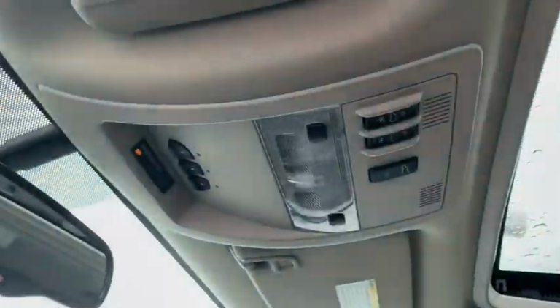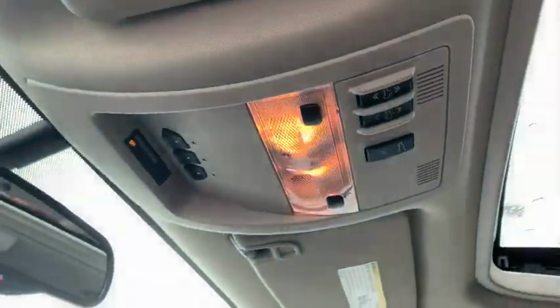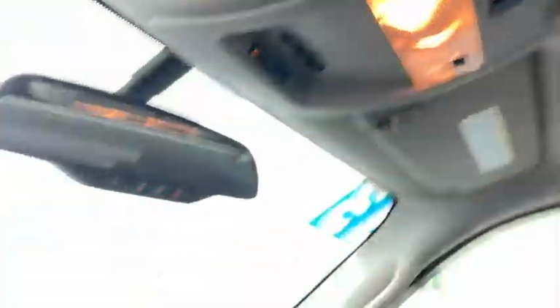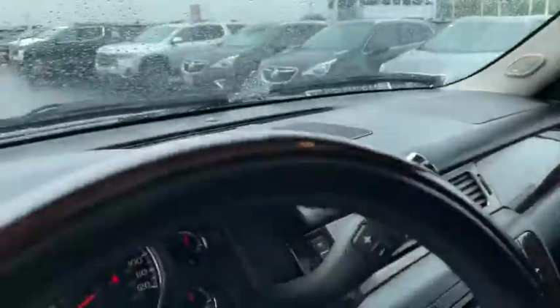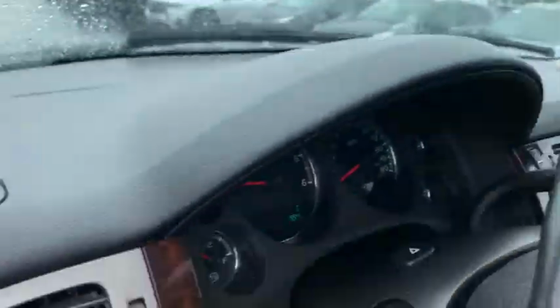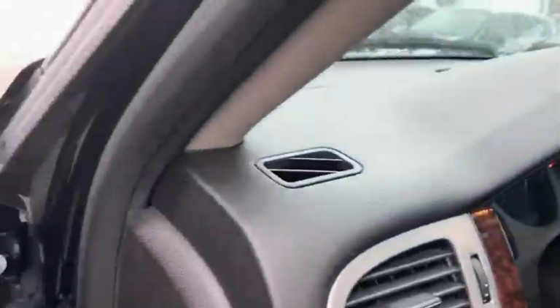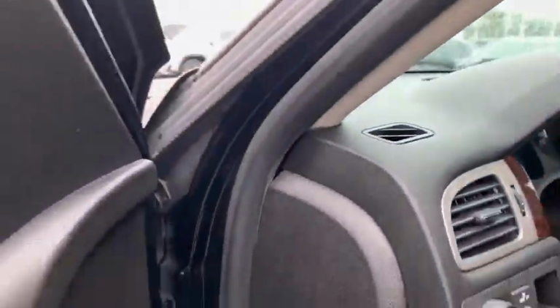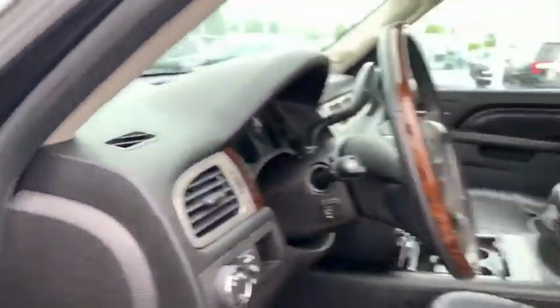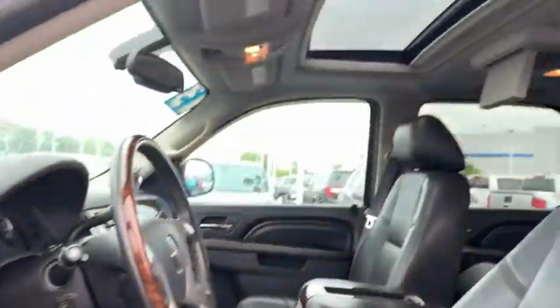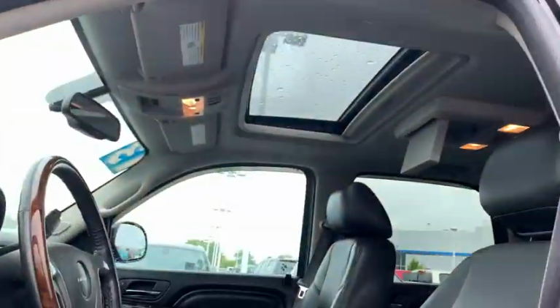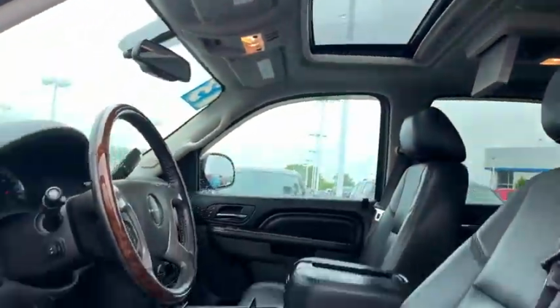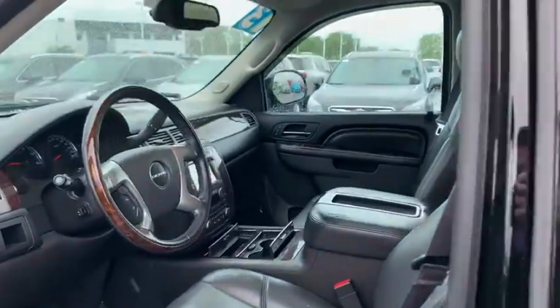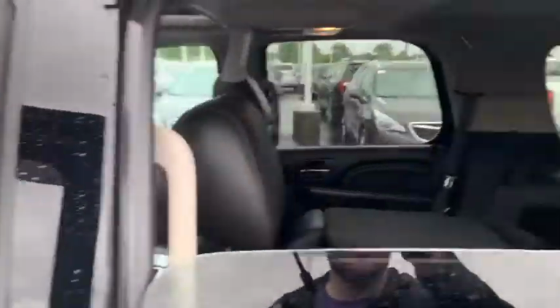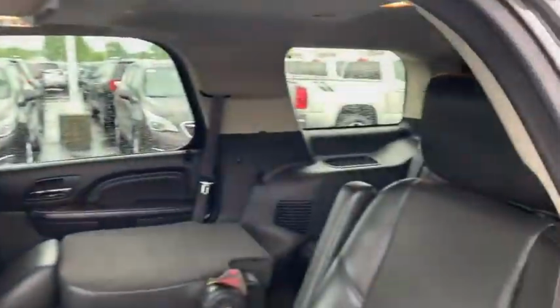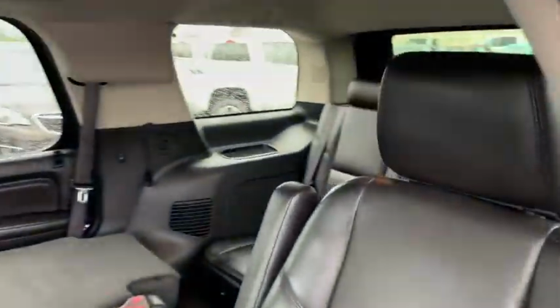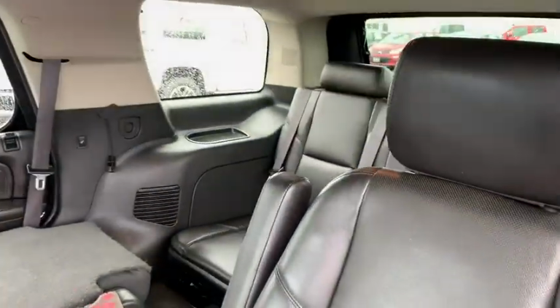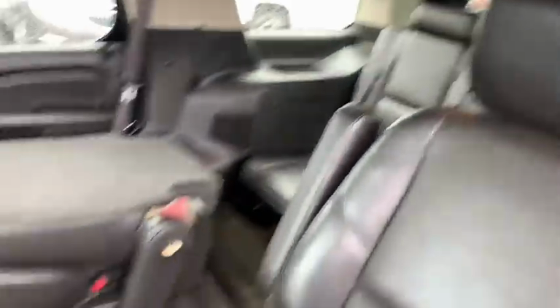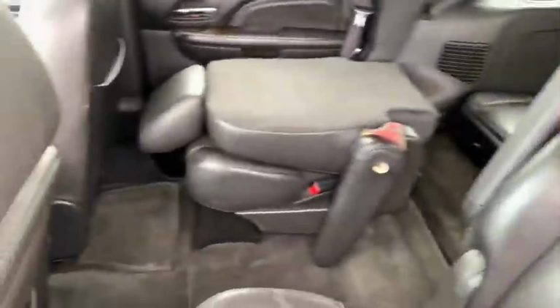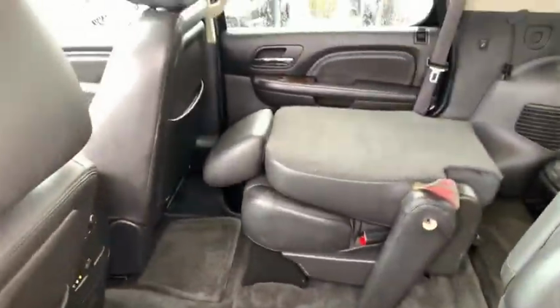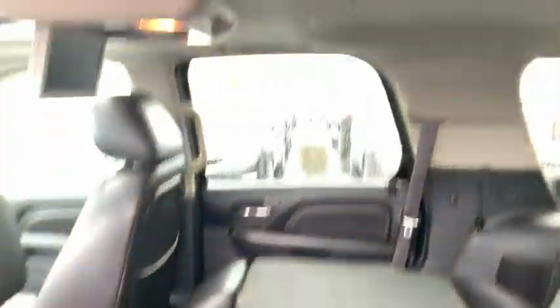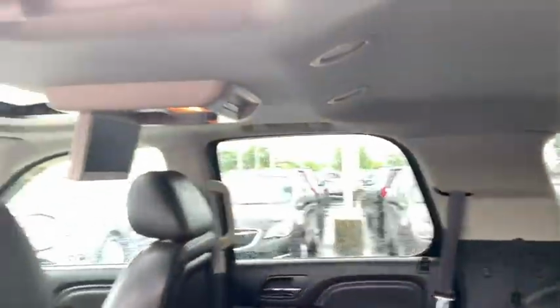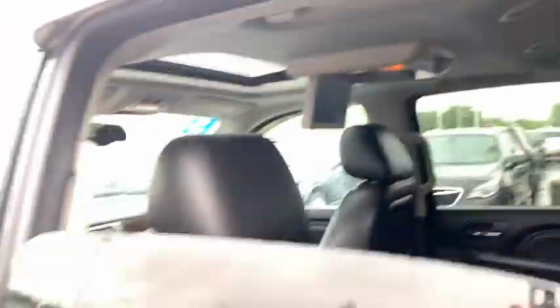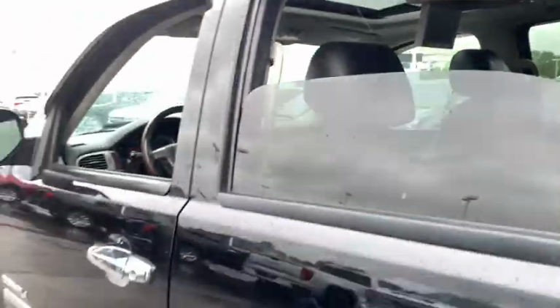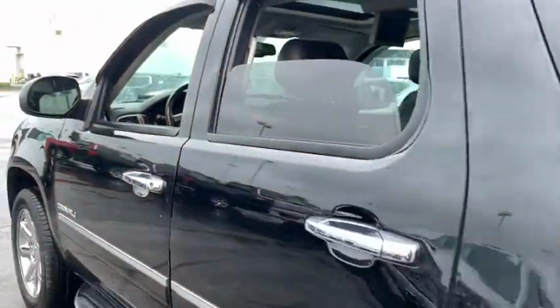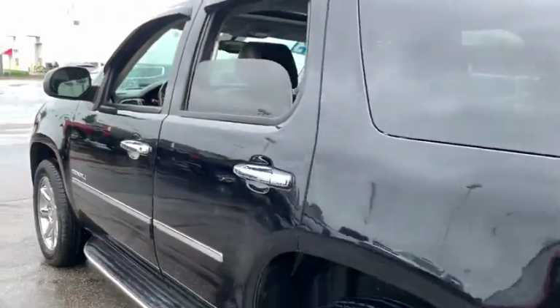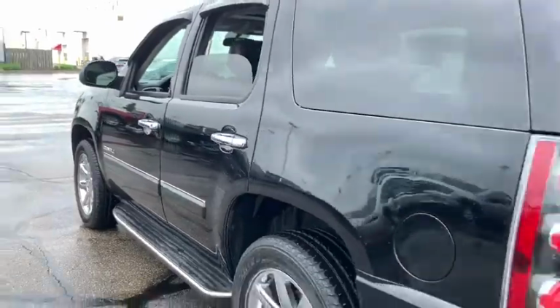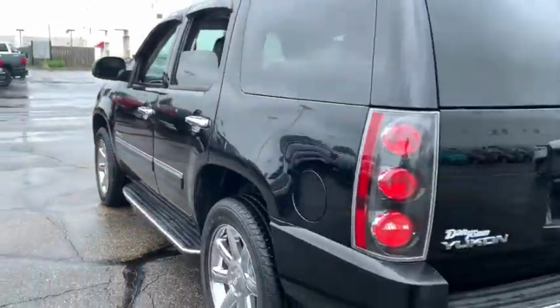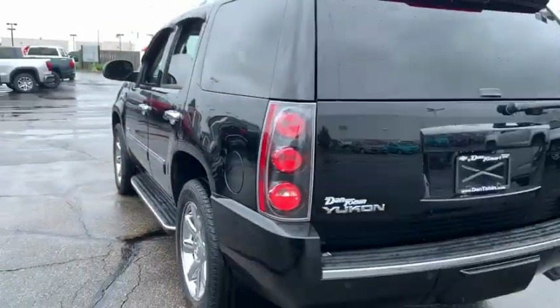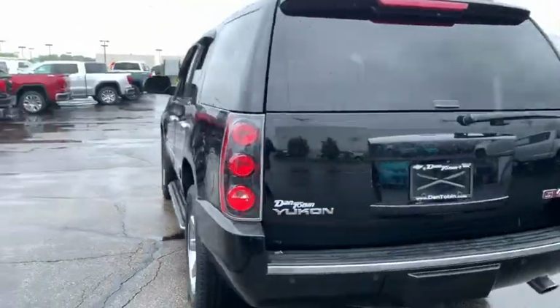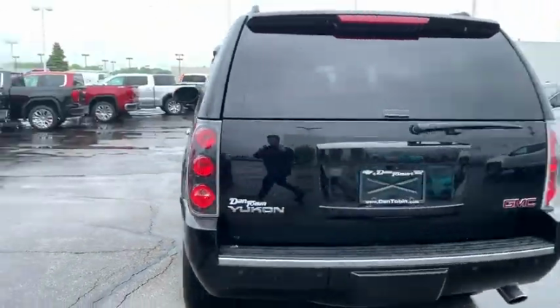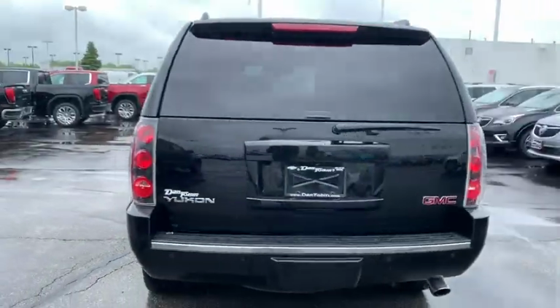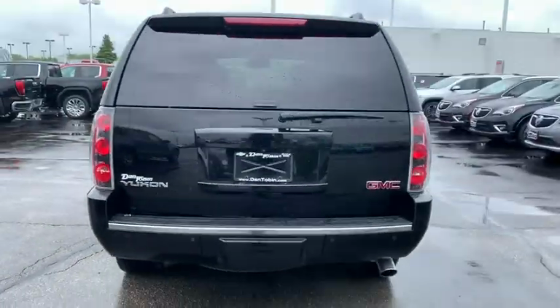Heated and cooled front seats, universal garage door opener, compass, electronic stability control, security system, rear window defroster, fog lights, CD player, trip computer, and bucket seats.